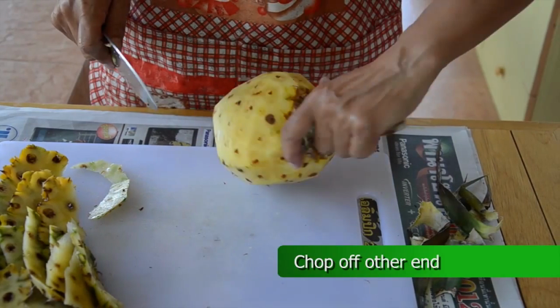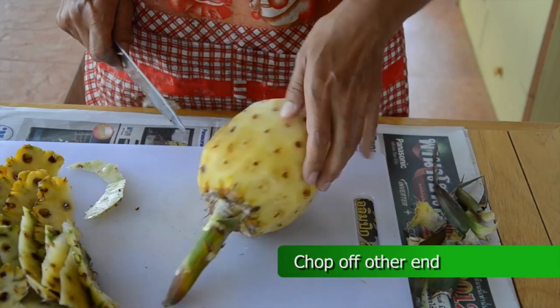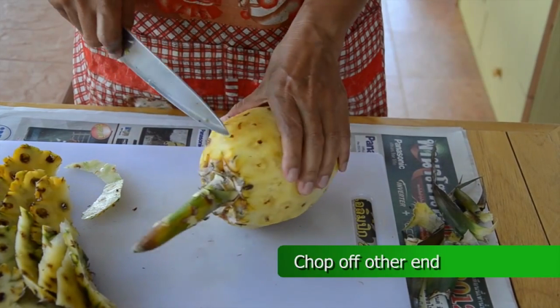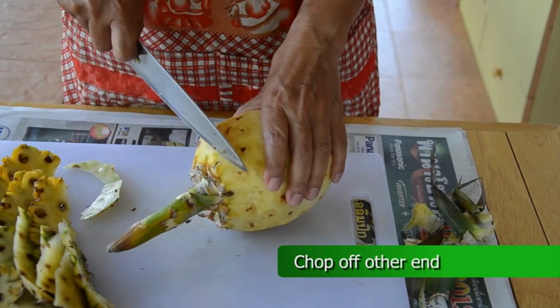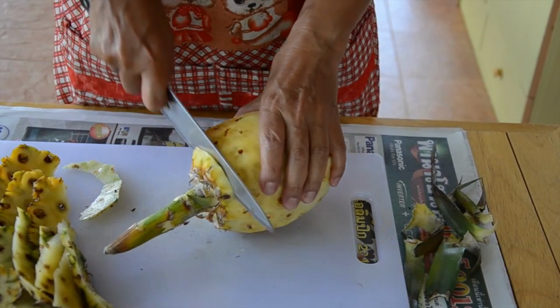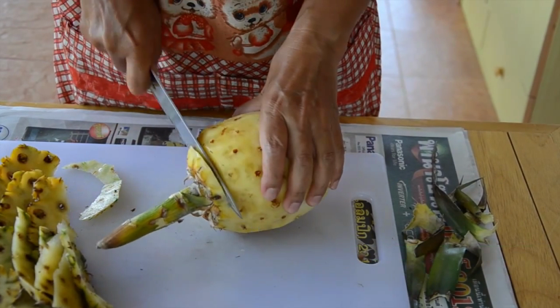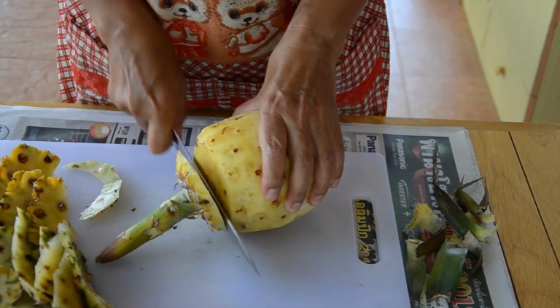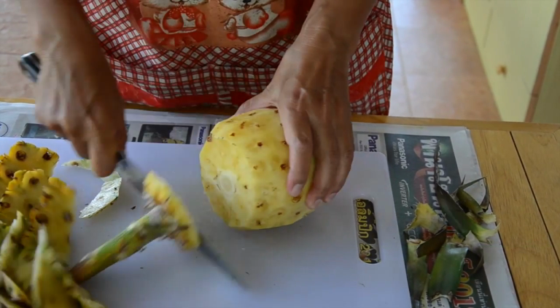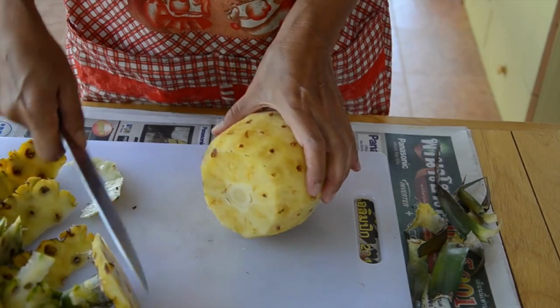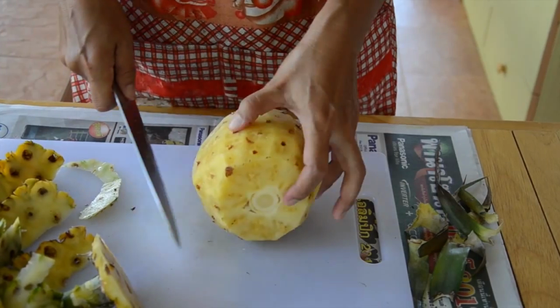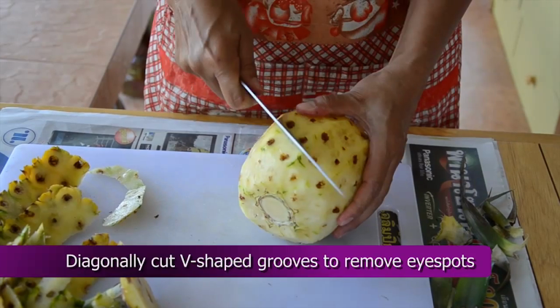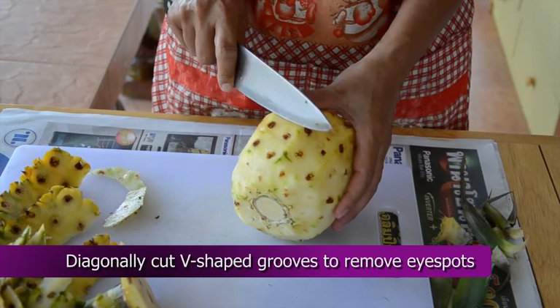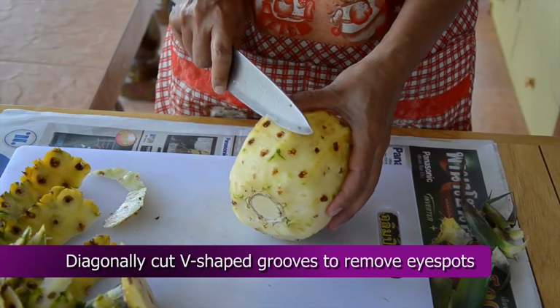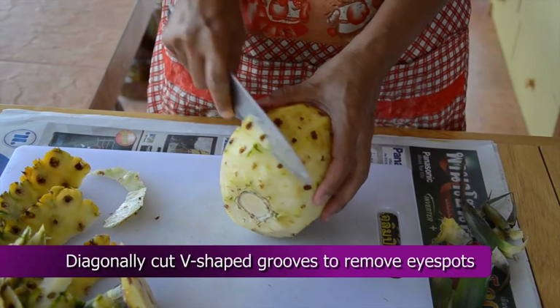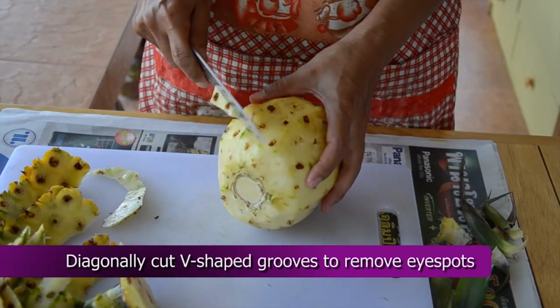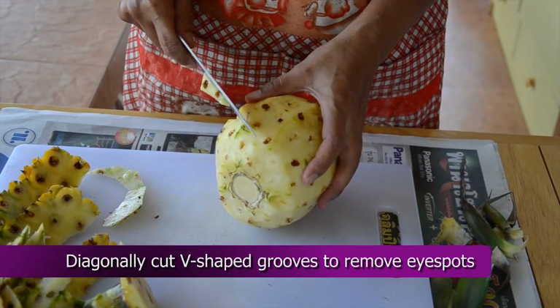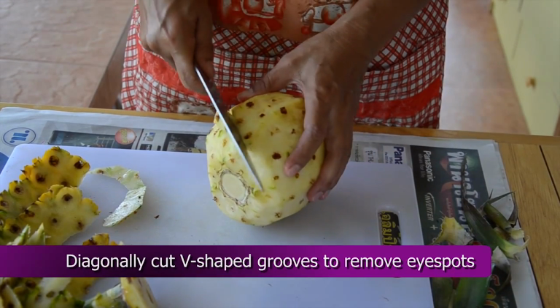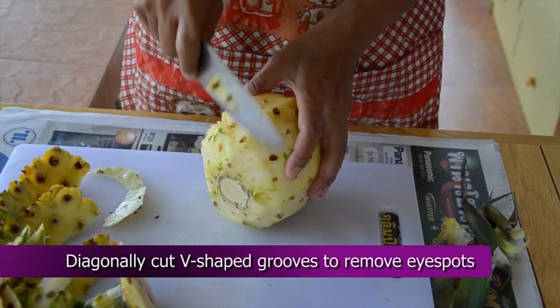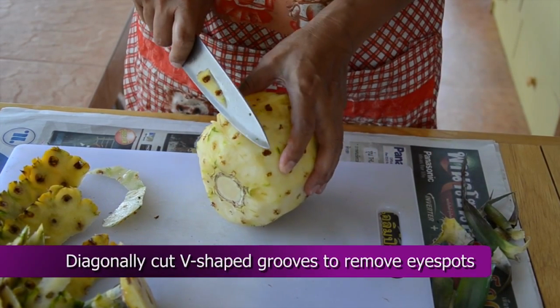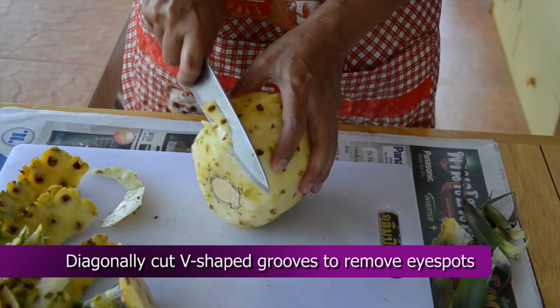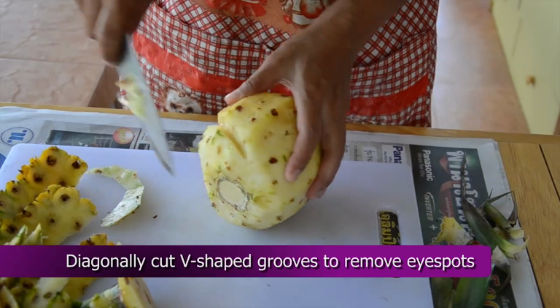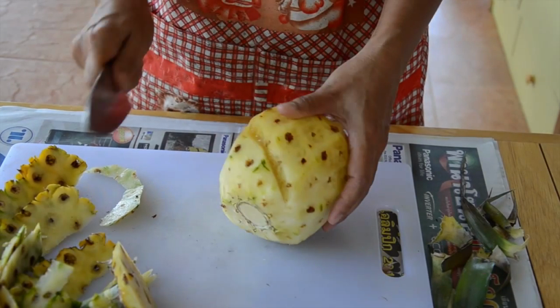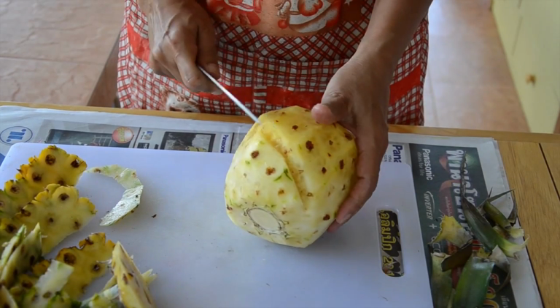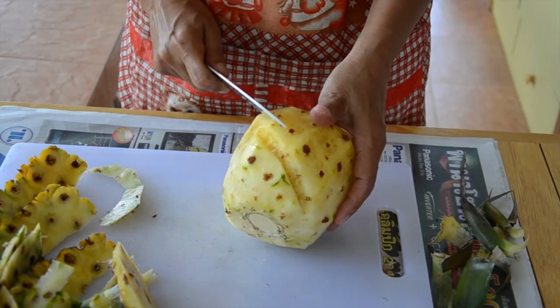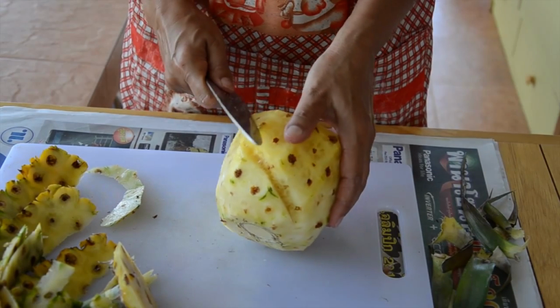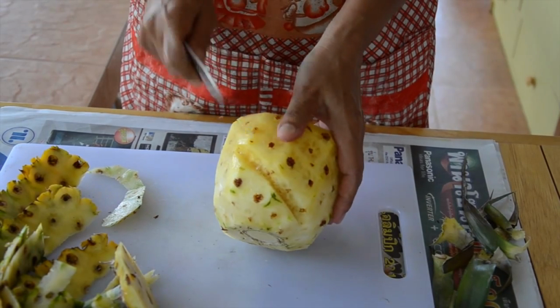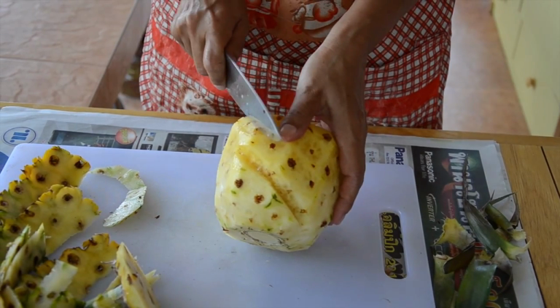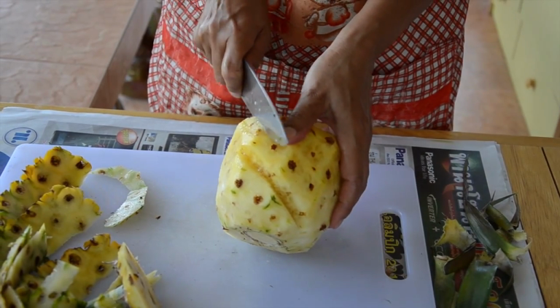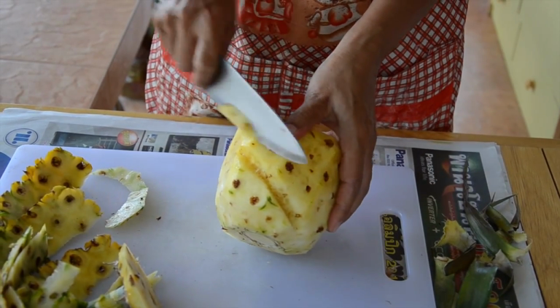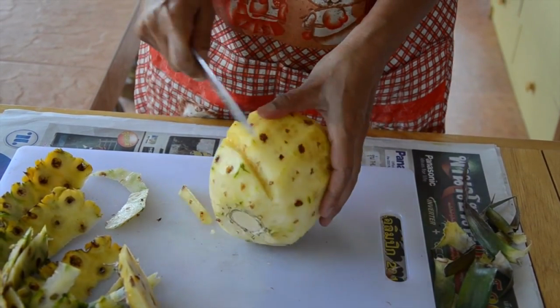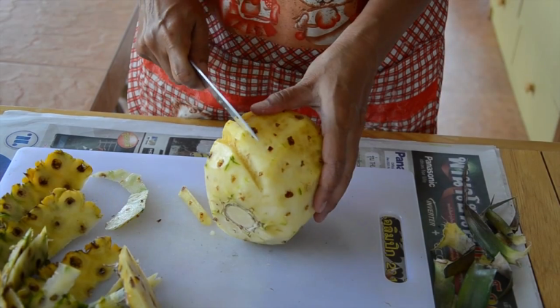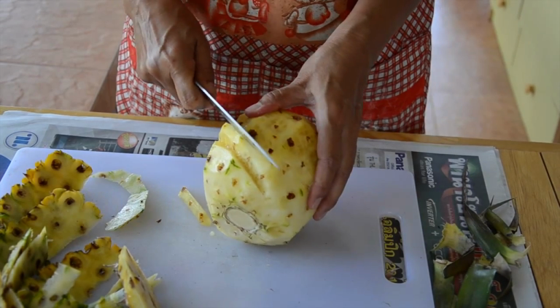After all the skin is sliced off, chop off the other end. The dark dots on a pineapple are called the eye spots. To remove those, place the knife diagonally to the pineapple and then cut v-shaped grooves.